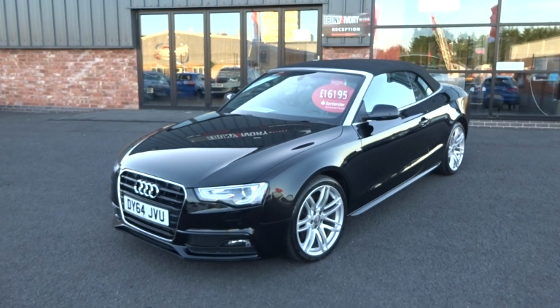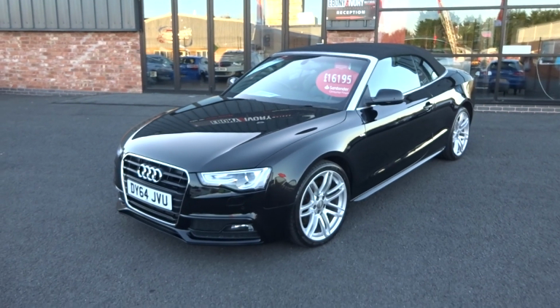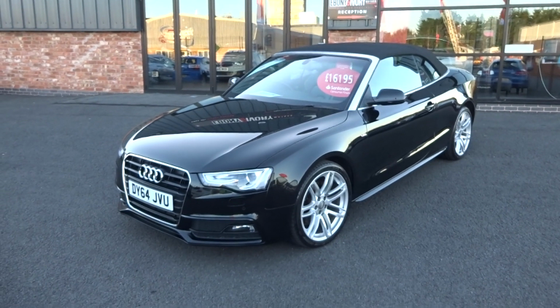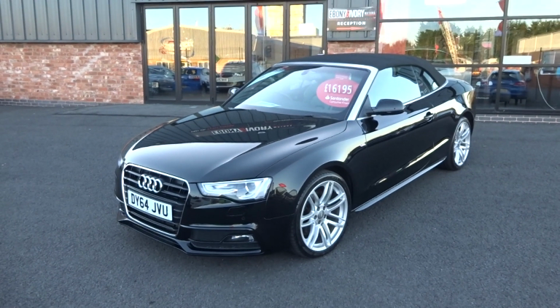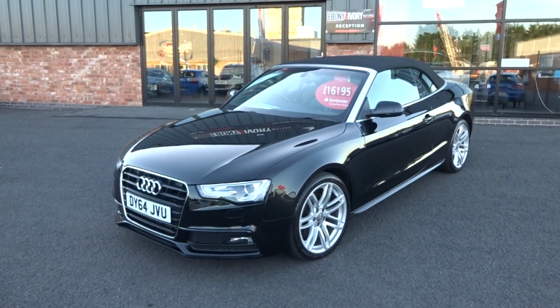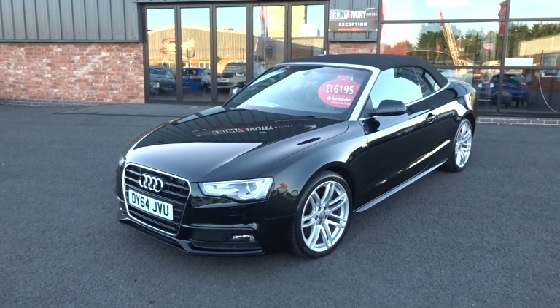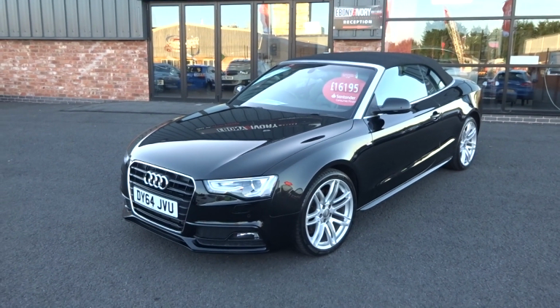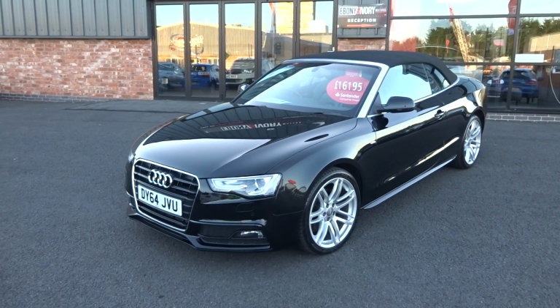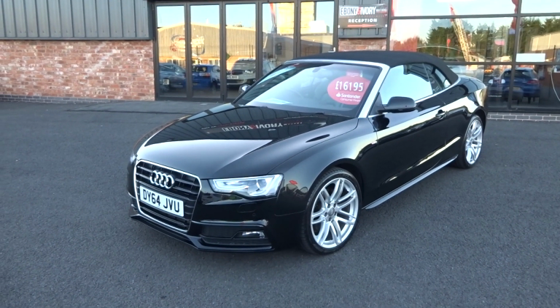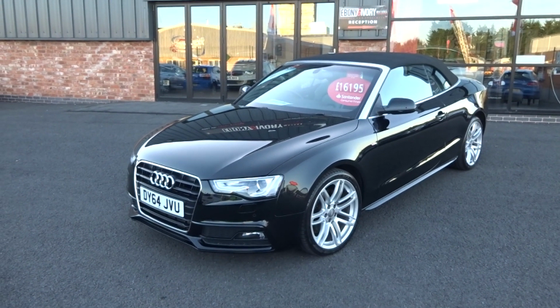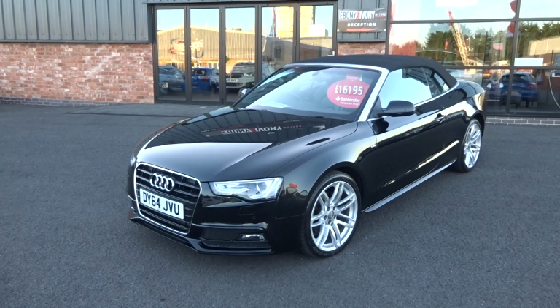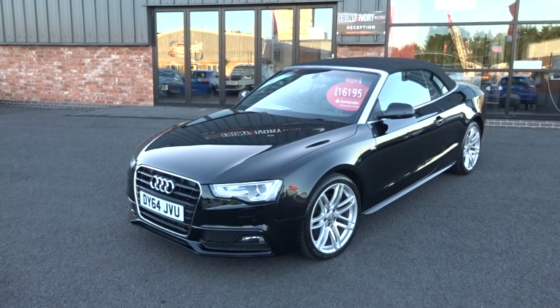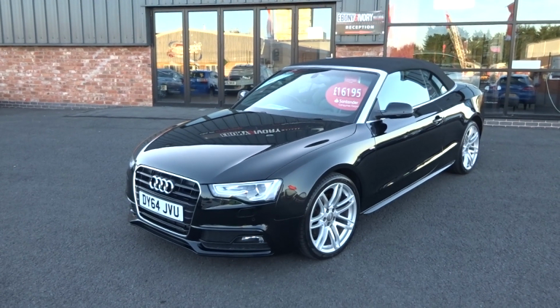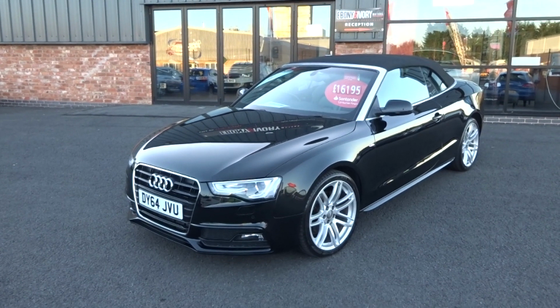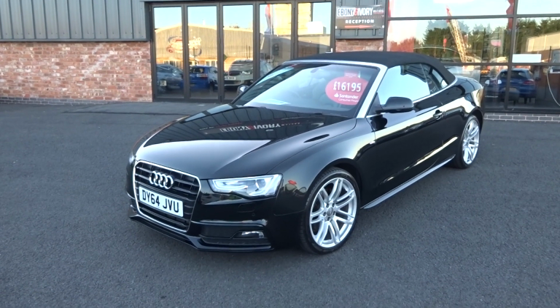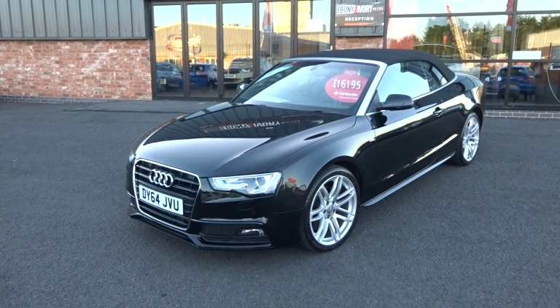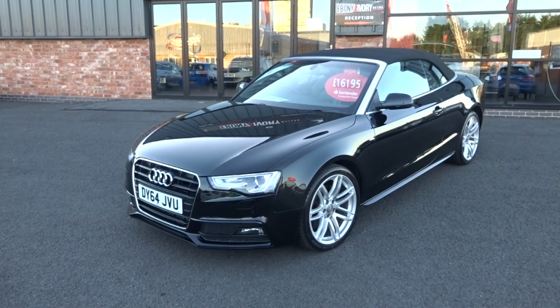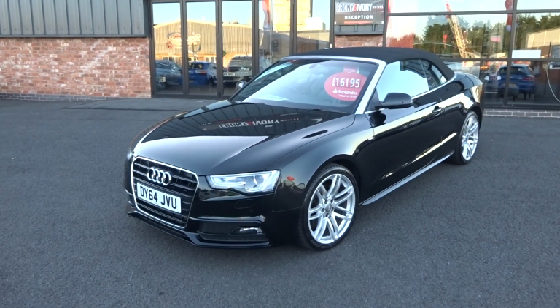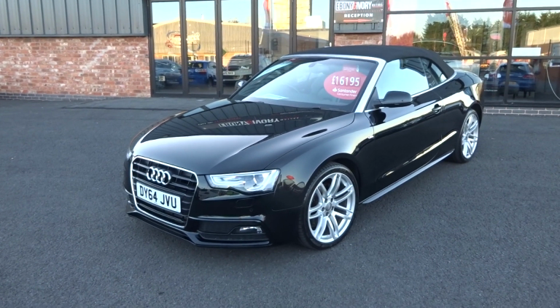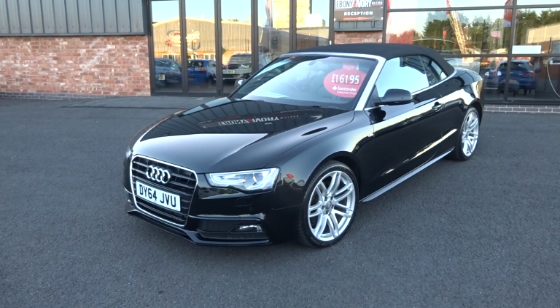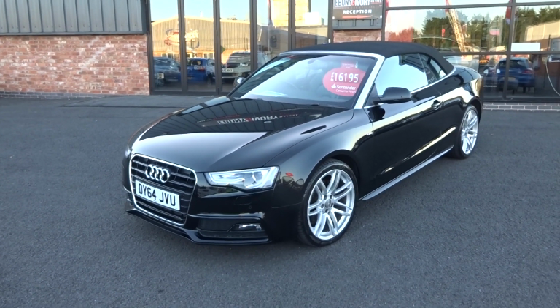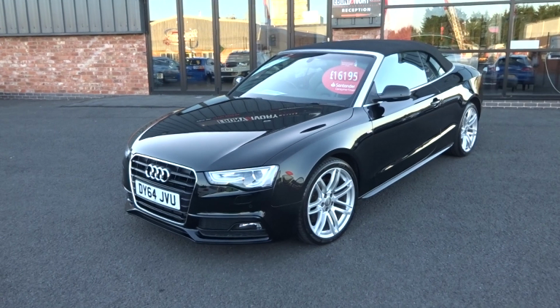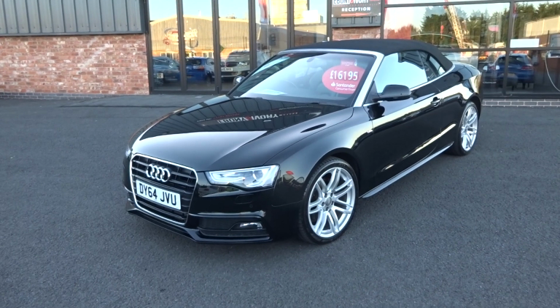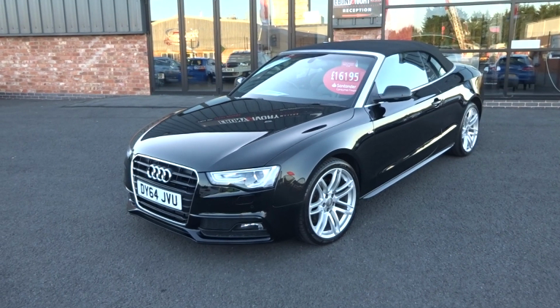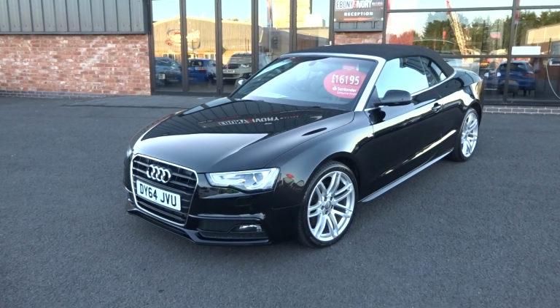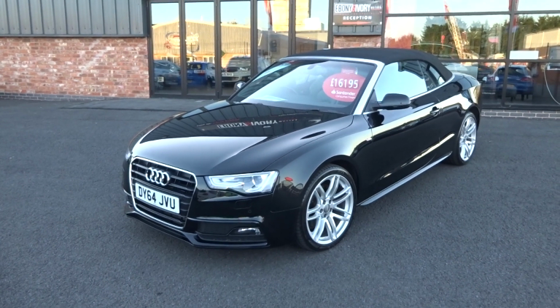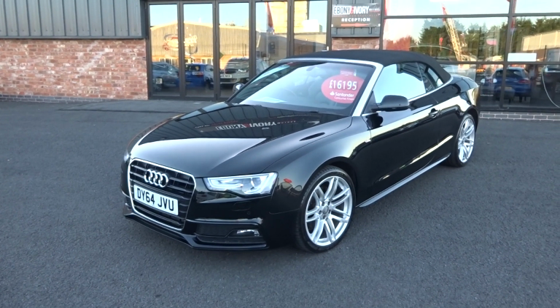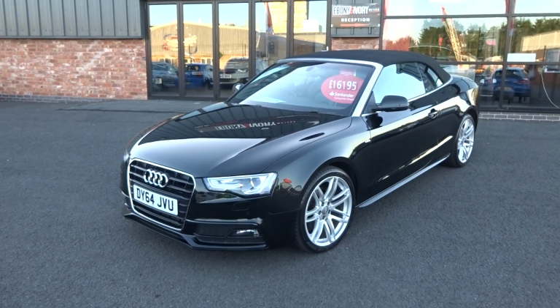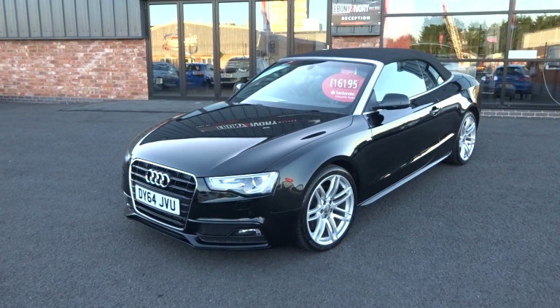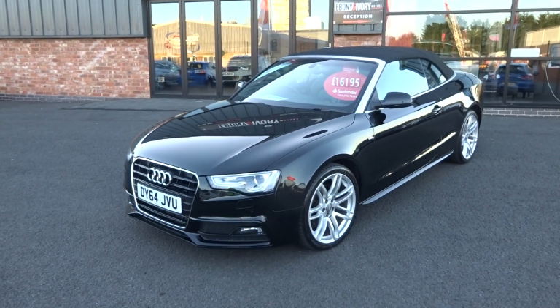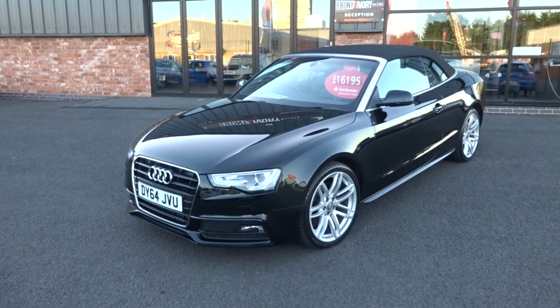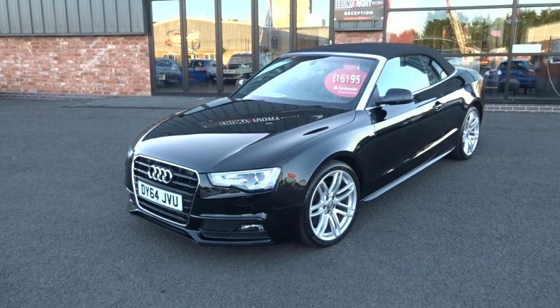Hi, good afternoon, I'm Ben from Ebony & Ivory Motors. Today I'm going to show you around this 2014 64-plate Audi A5 2-litre TDI S-line Special Edition Cabriolet, finished in Mythos metallic black.